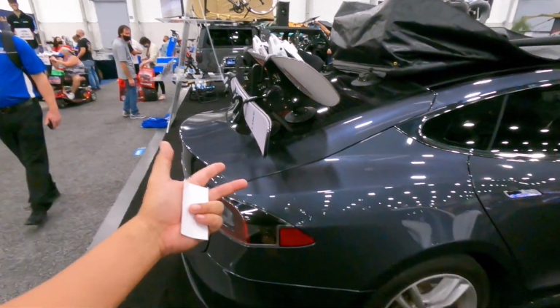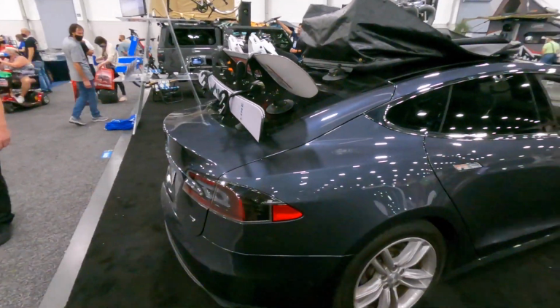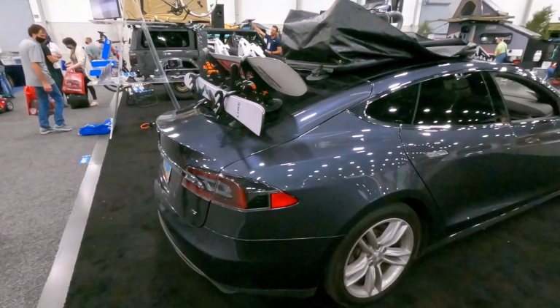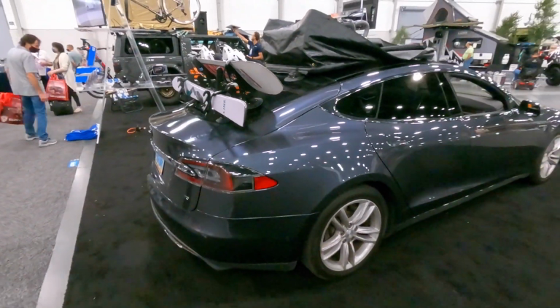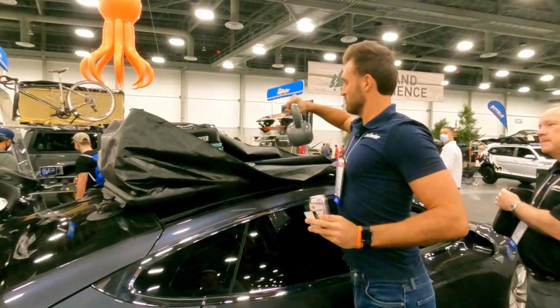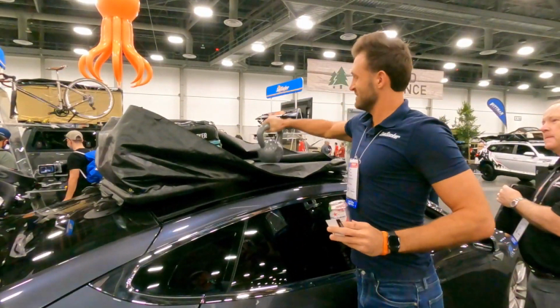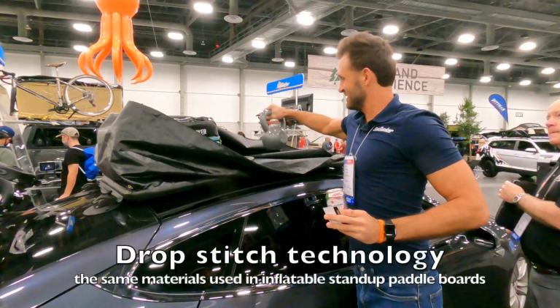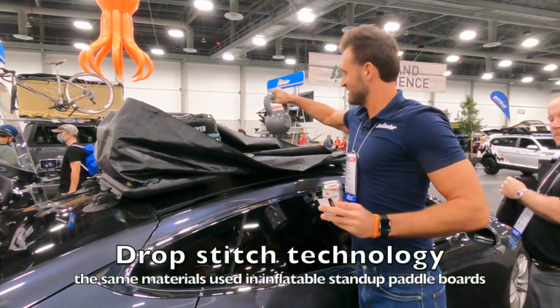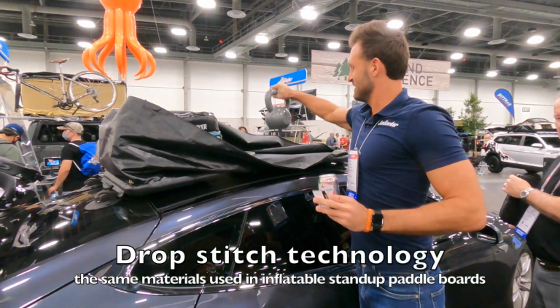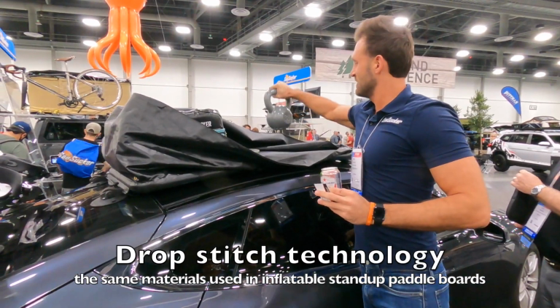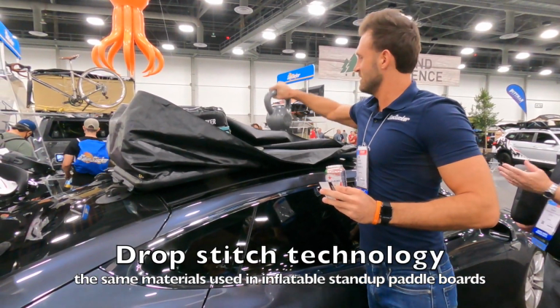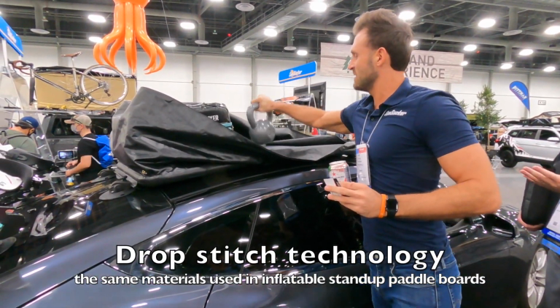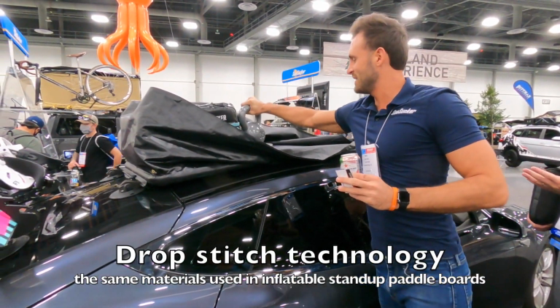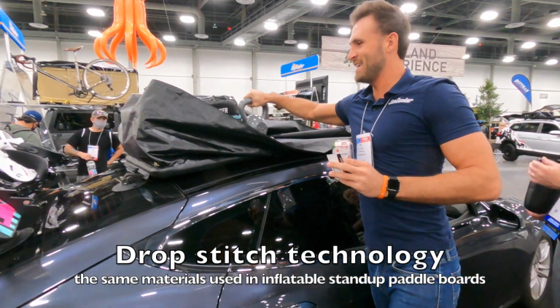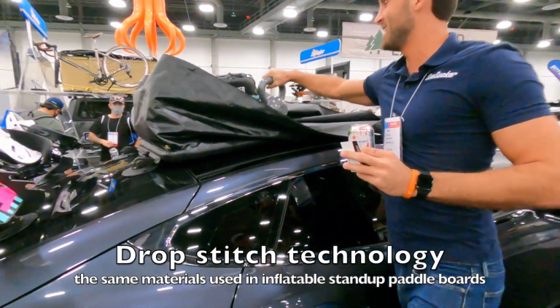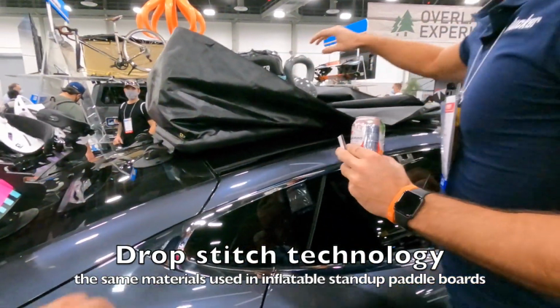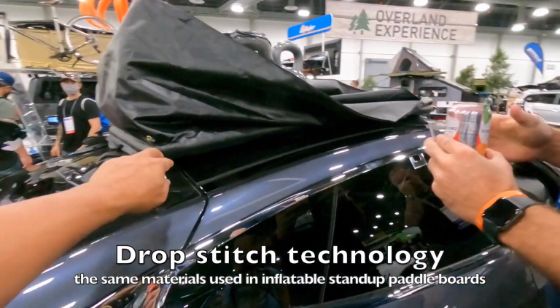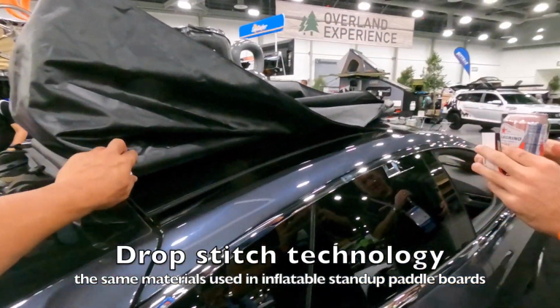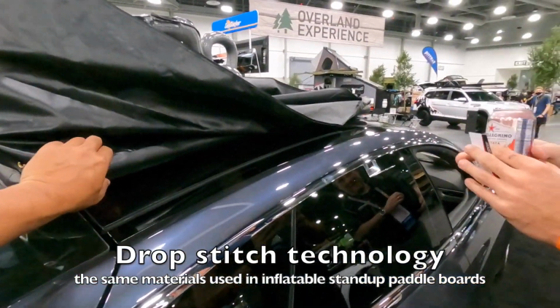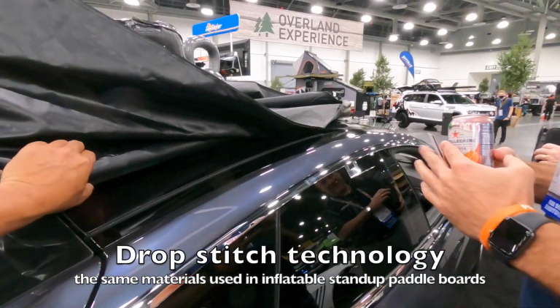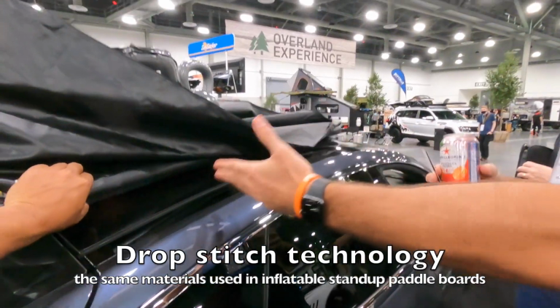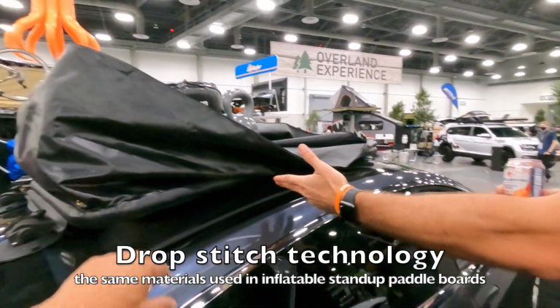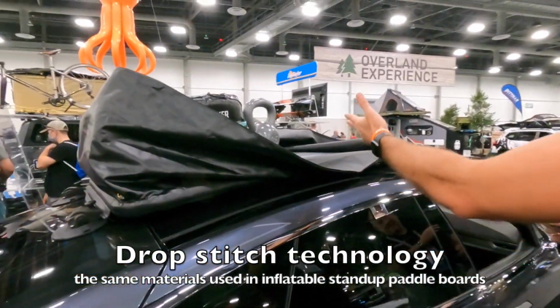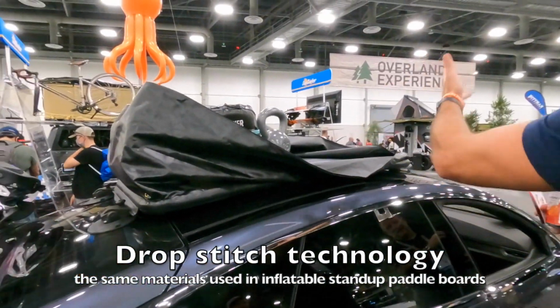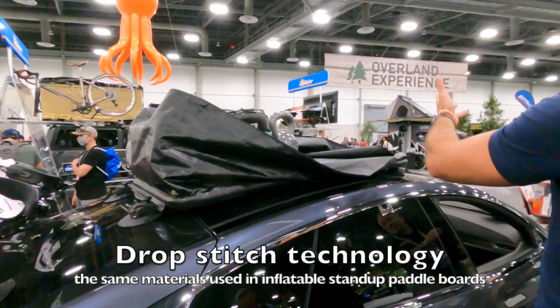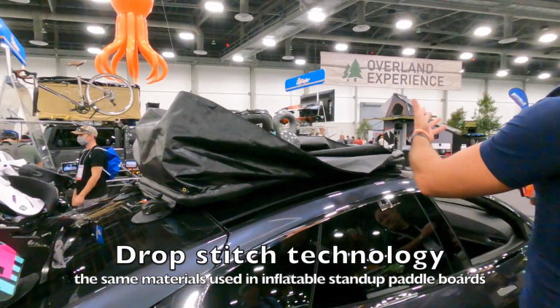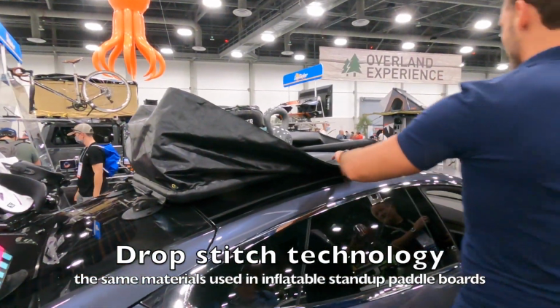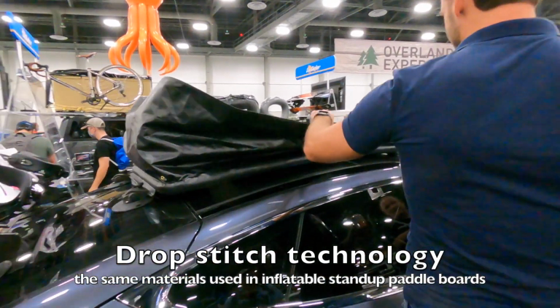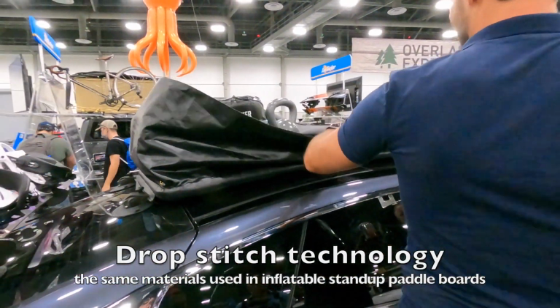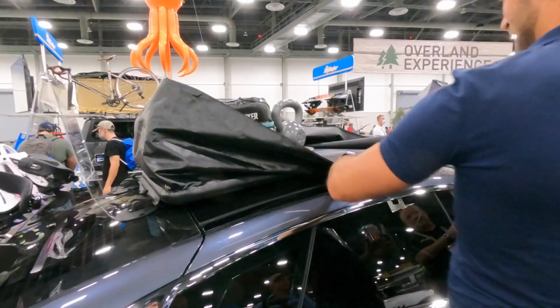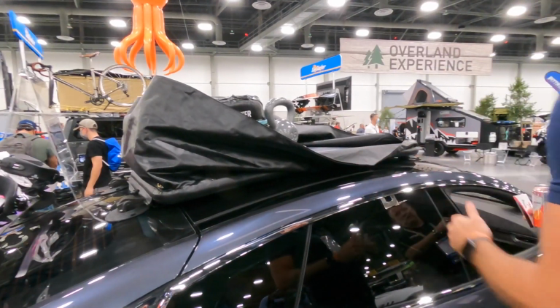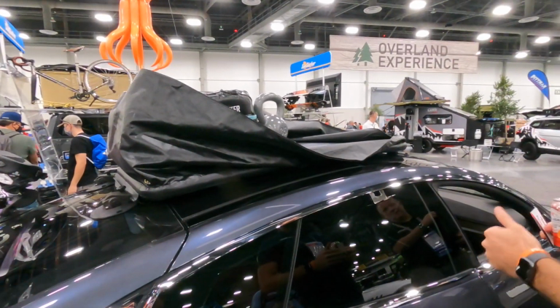If you want to go up to Tahoe for the weekend, you can carry your snowboard, your skis on your Tesla. Is that the drop stitch technology? Yeah, that's the word I was looking for.